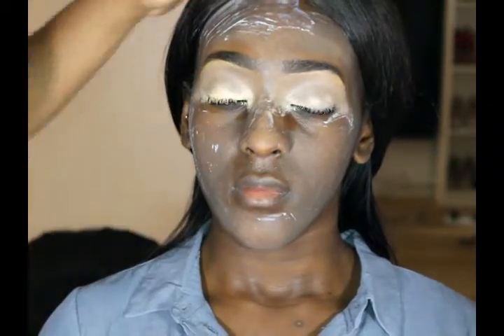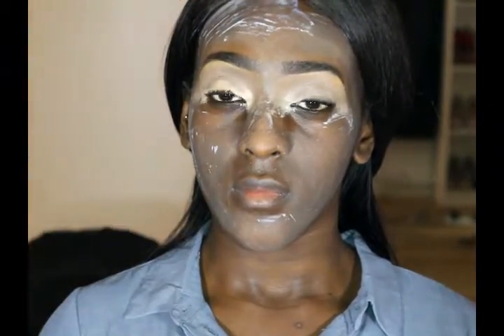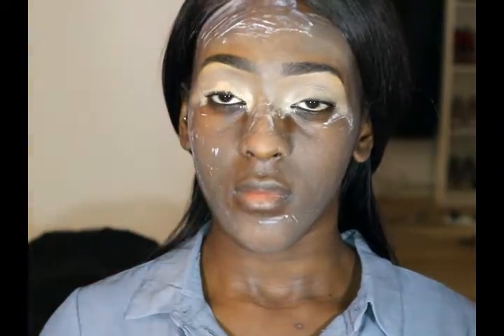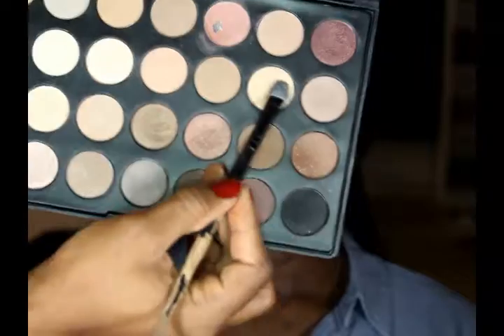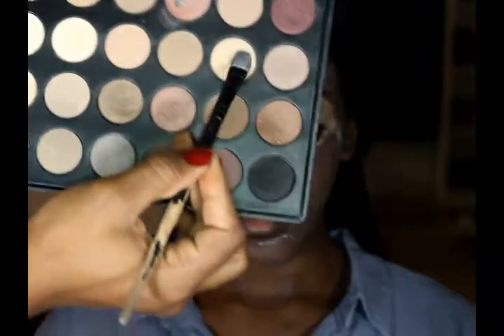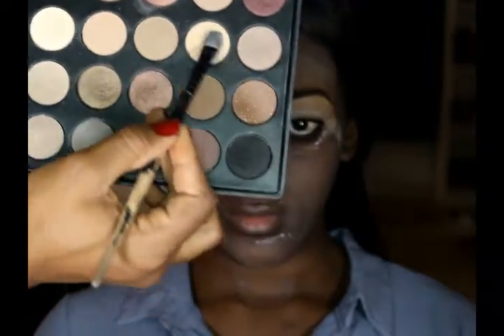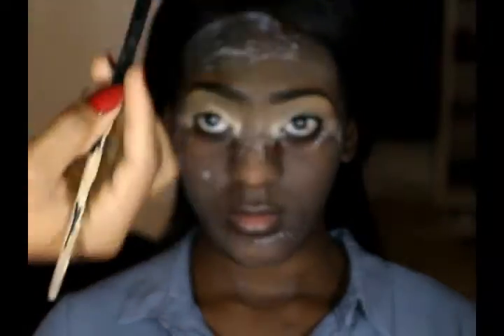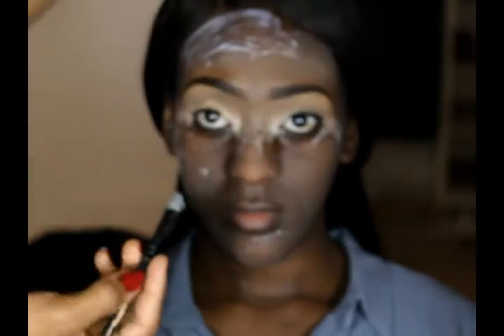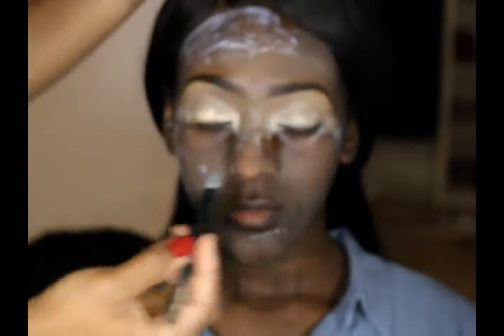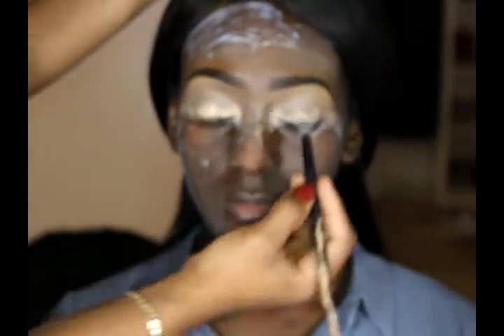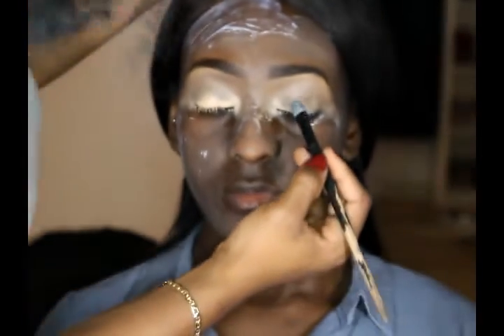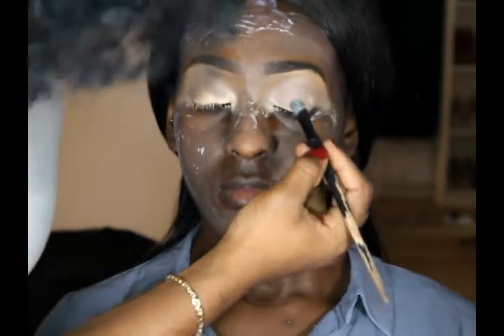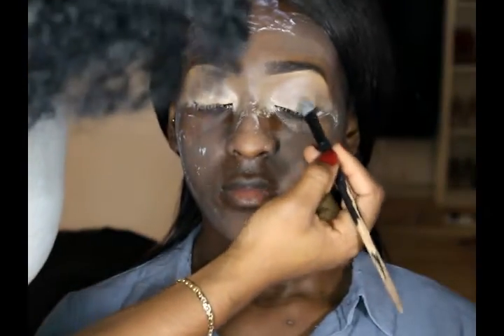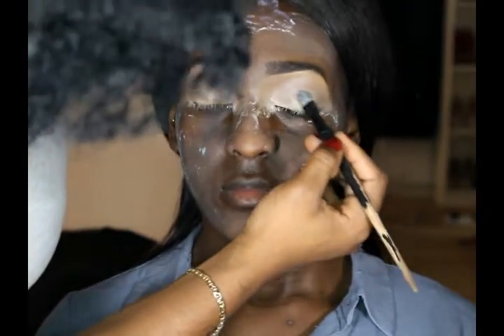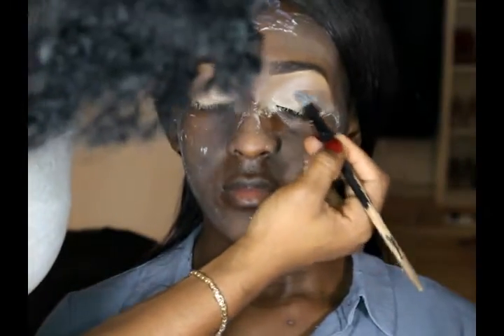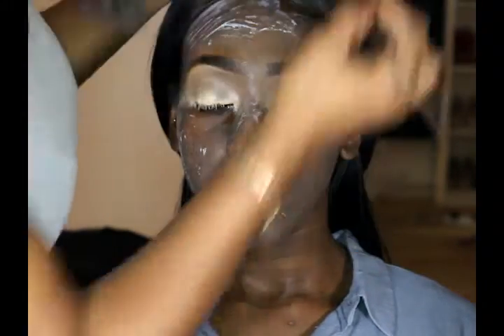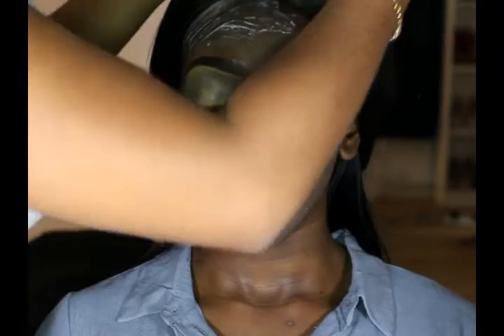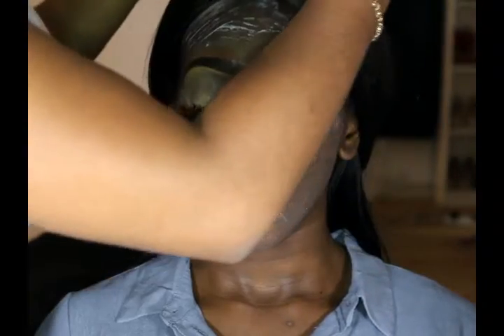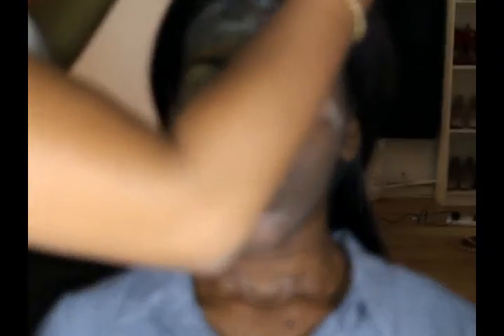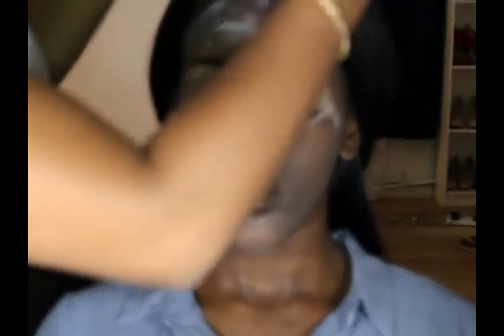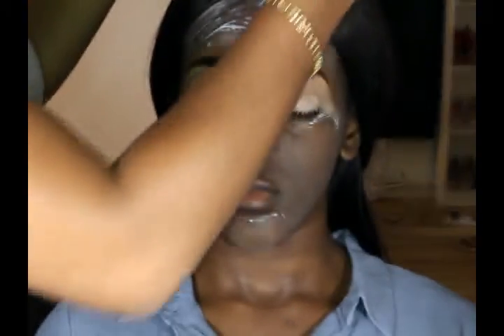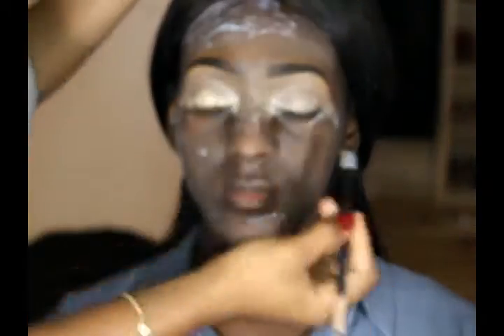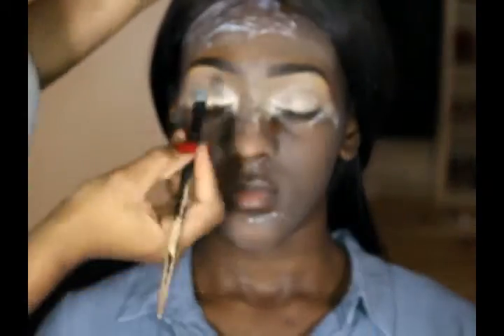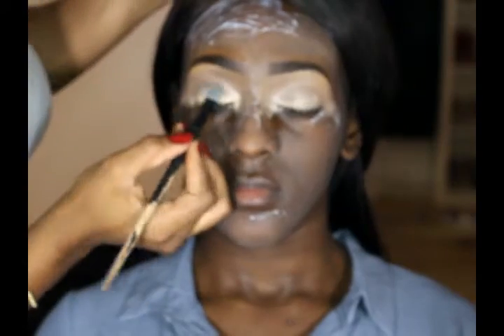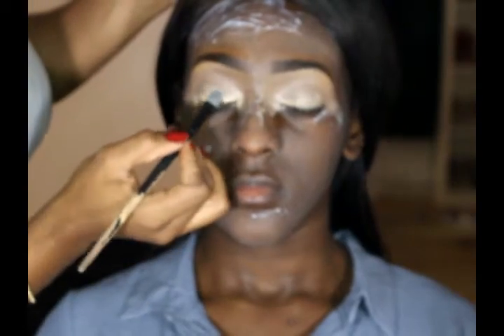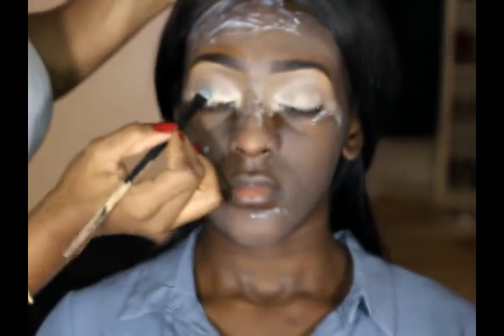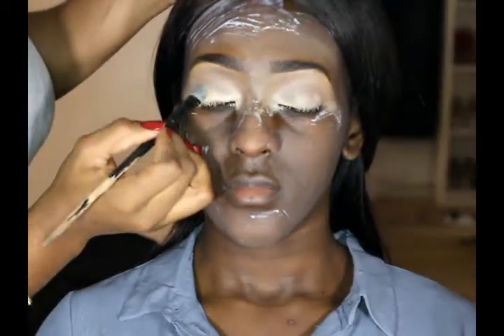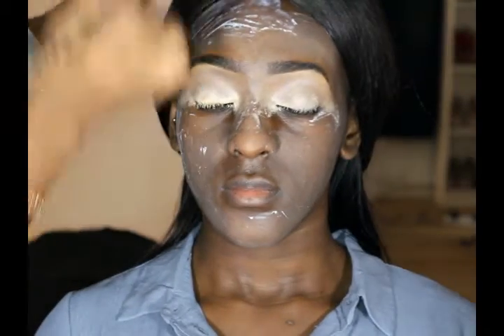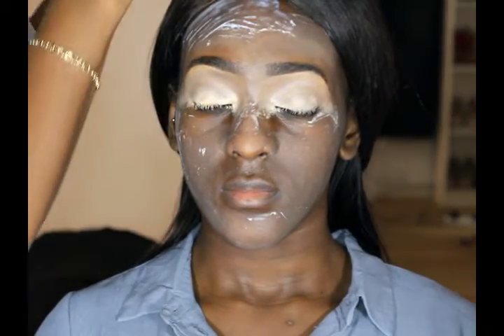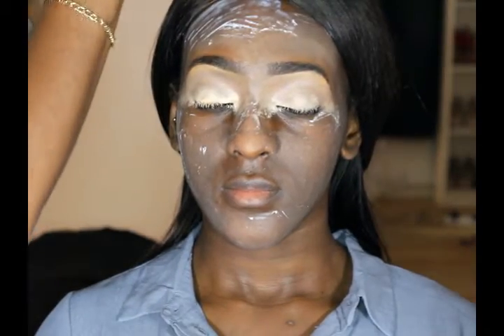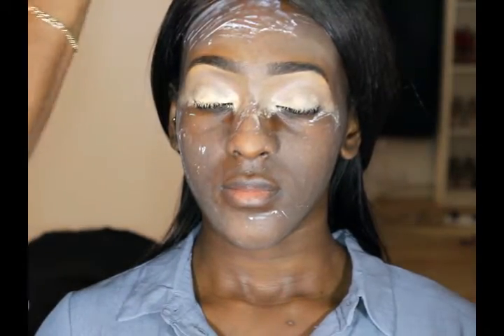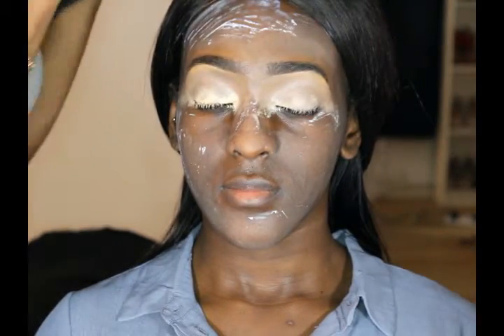Now I'm just gonna go in and apply a cream color matte eyeshadow from my BH Cosmetics palette. This is just the neutral palette and I'm just gonna apply this all over her eyelid.